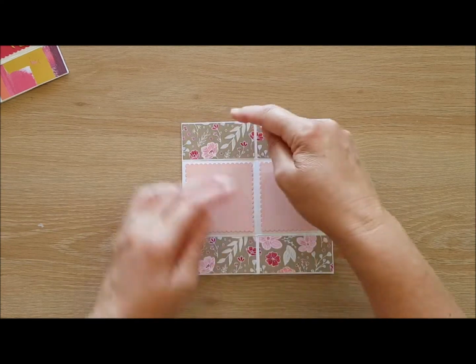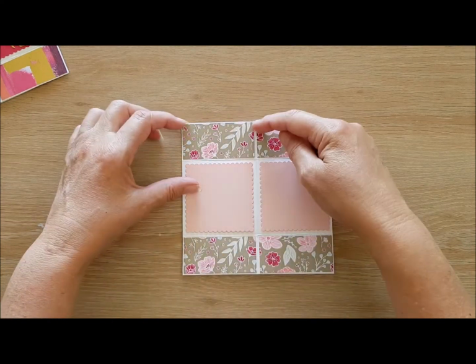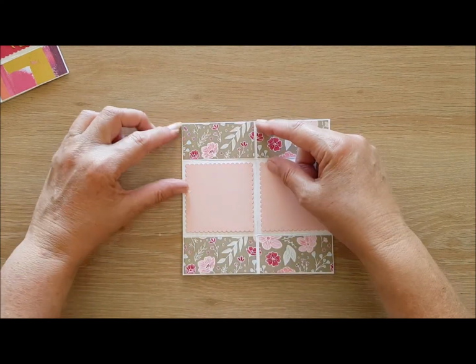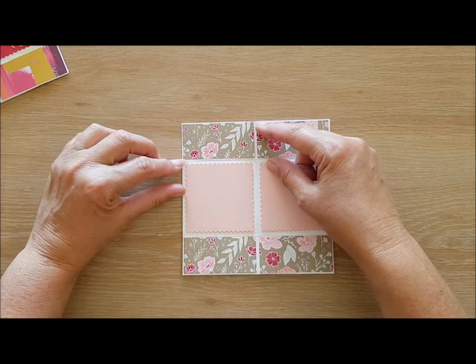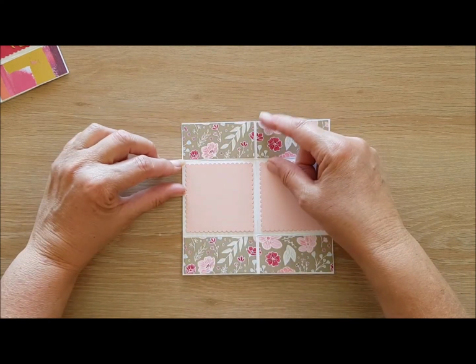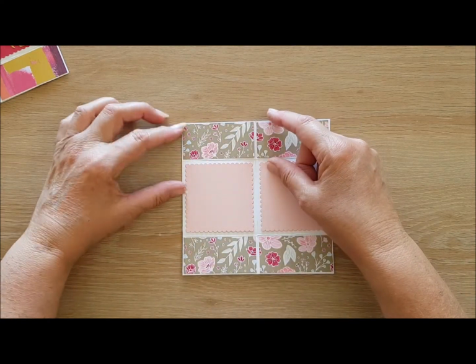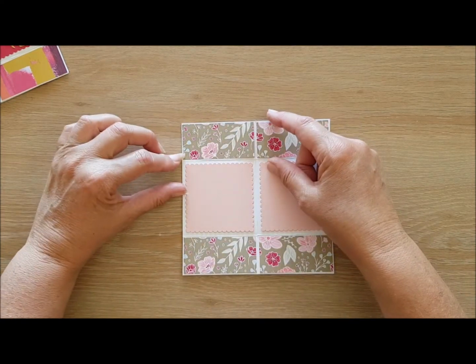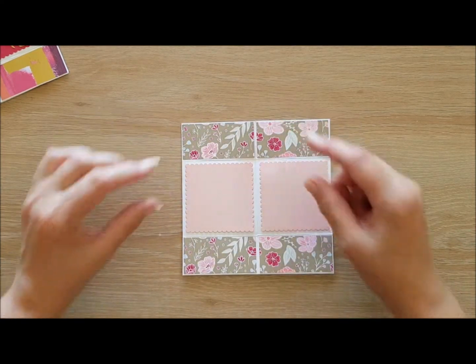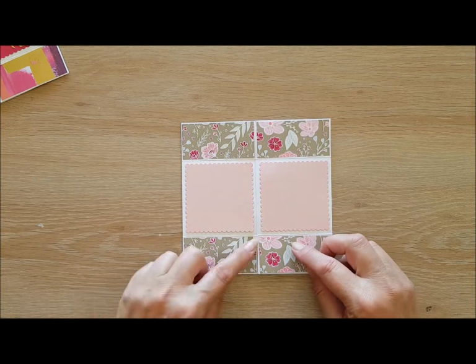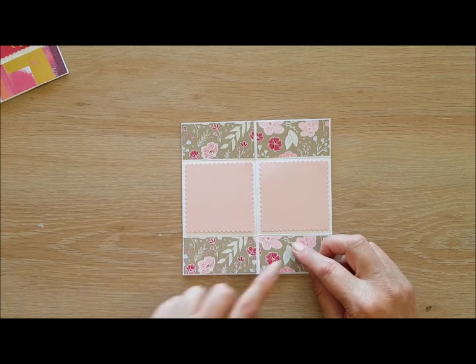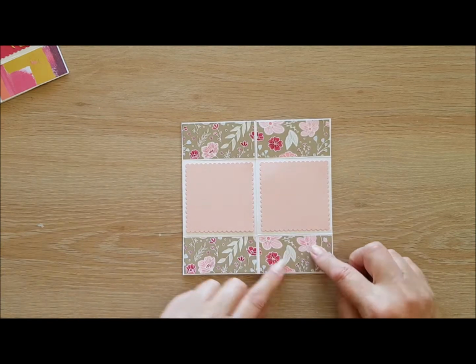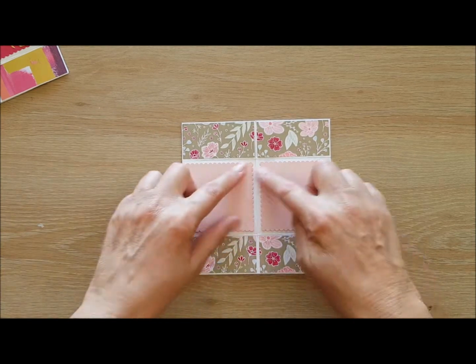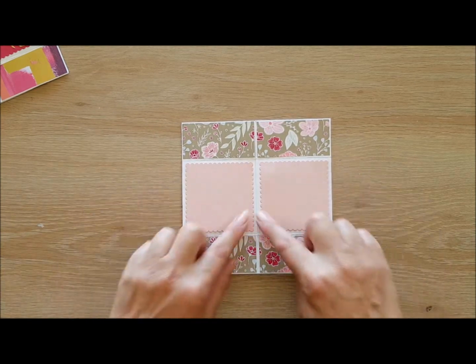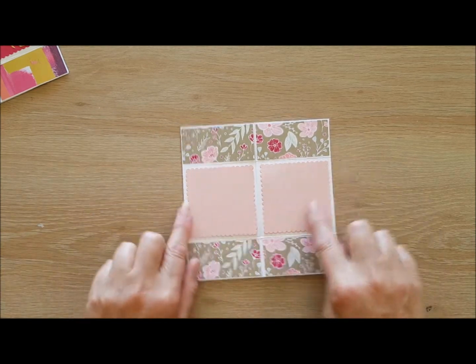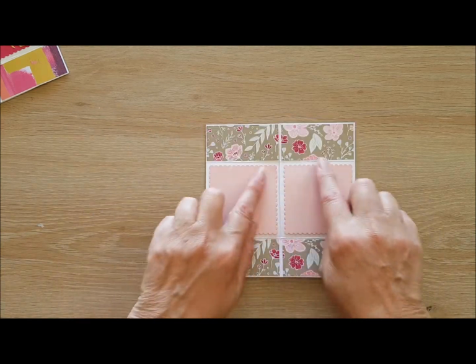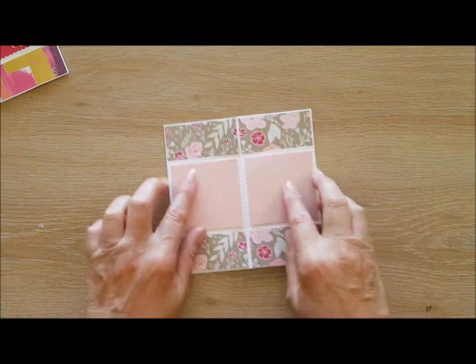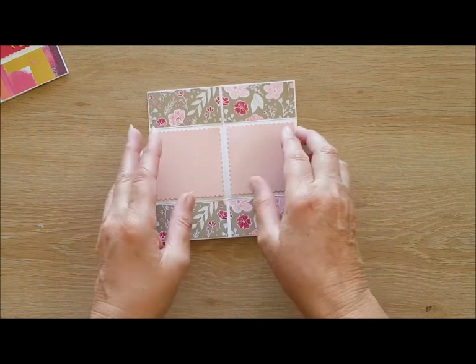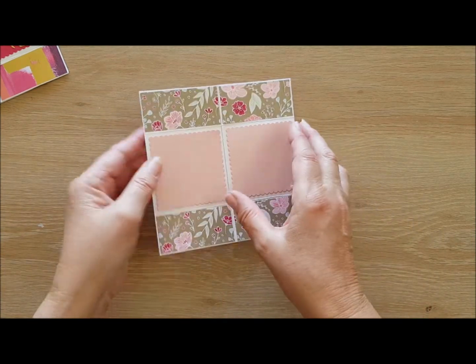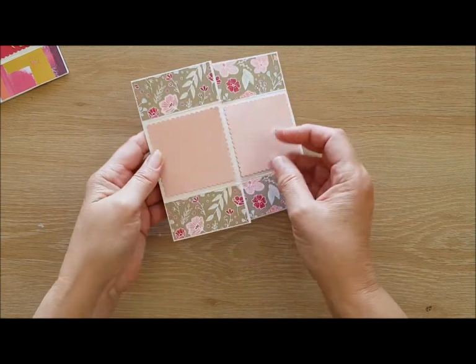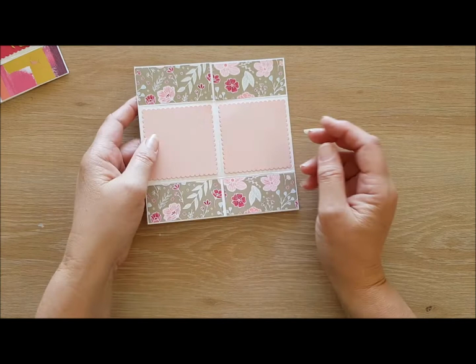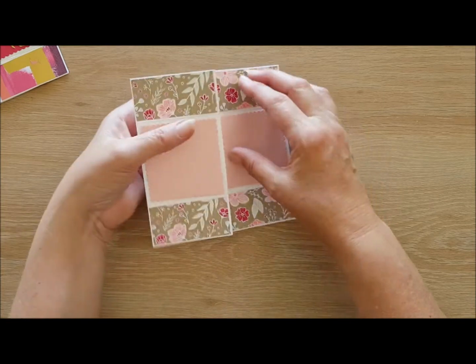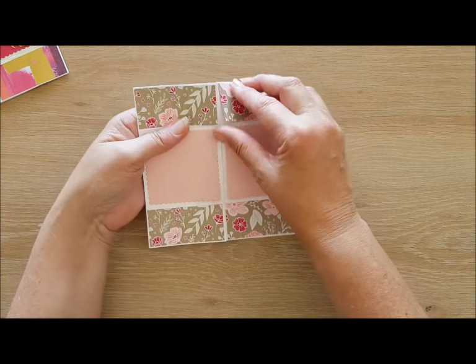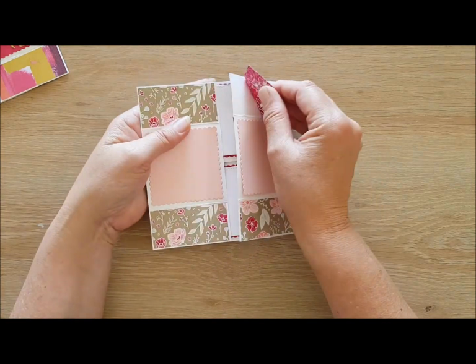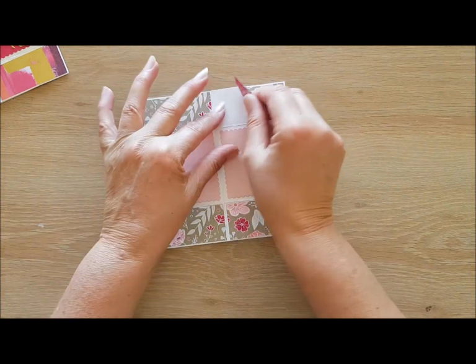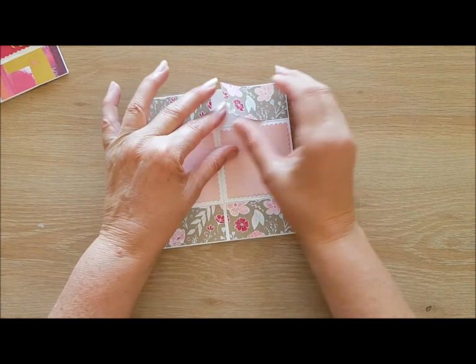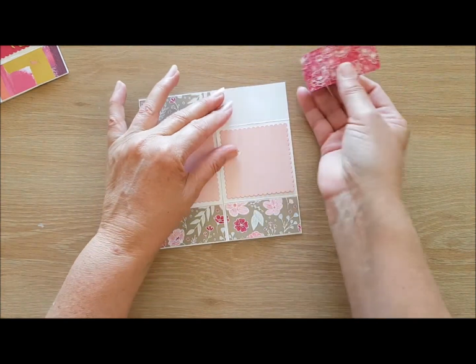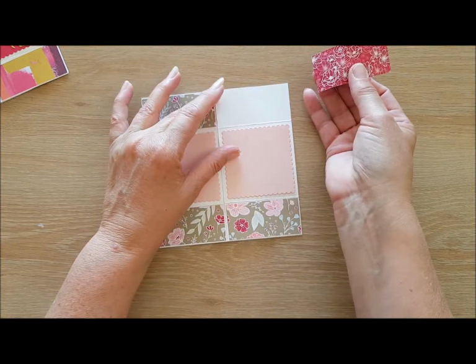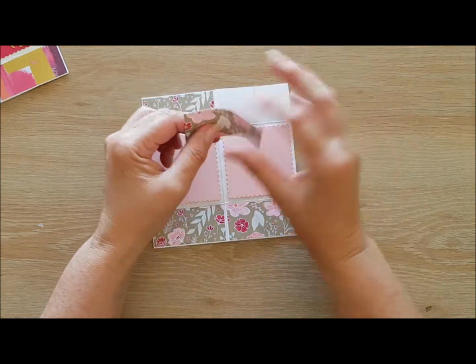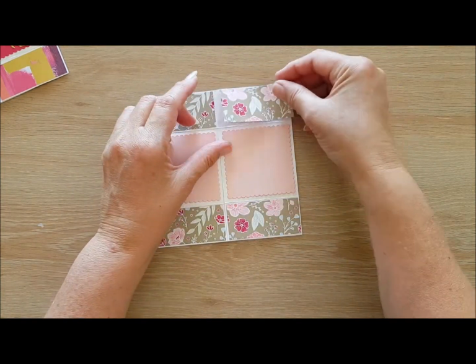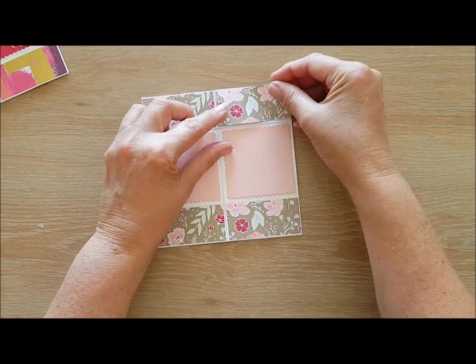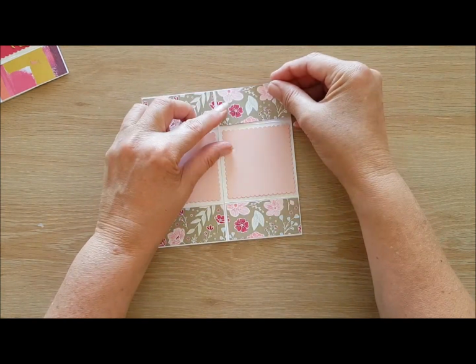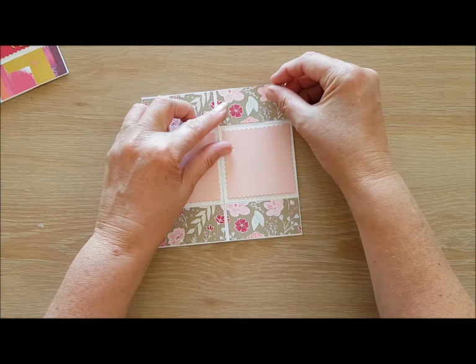All these rectangles will be three inches by one and a half, and you've got the three by three in the center there. I start by using repositional tape and cutting one panel at a time.